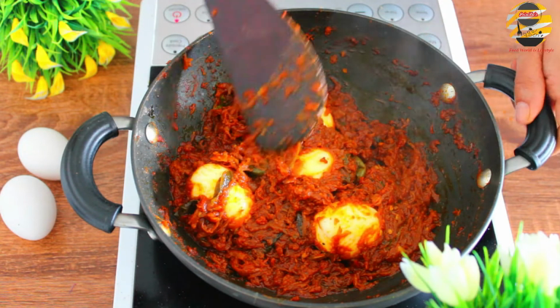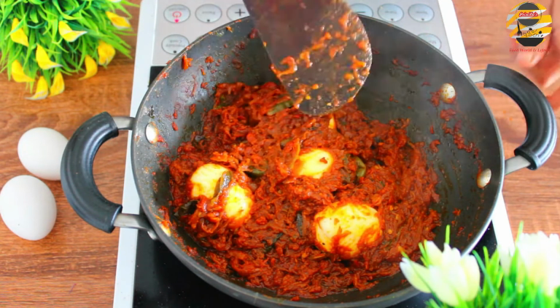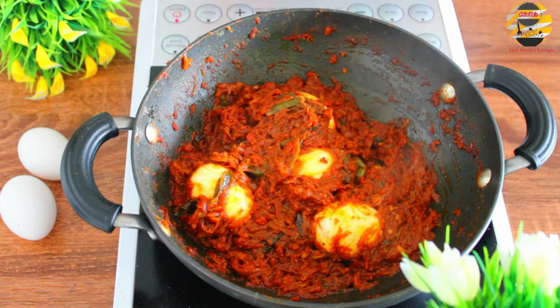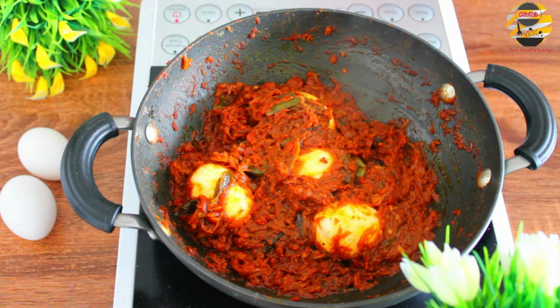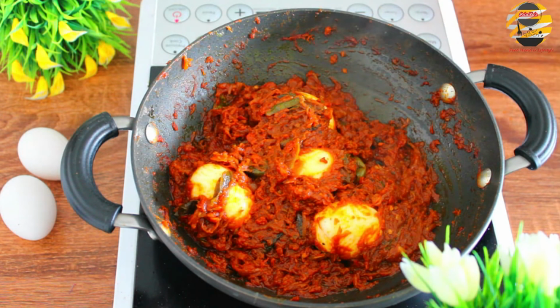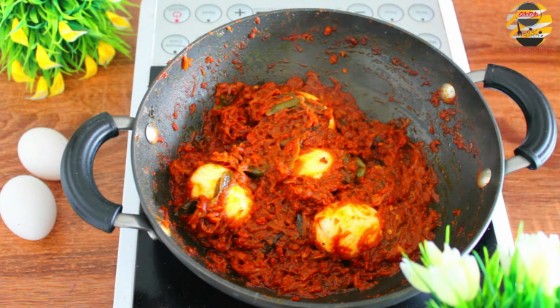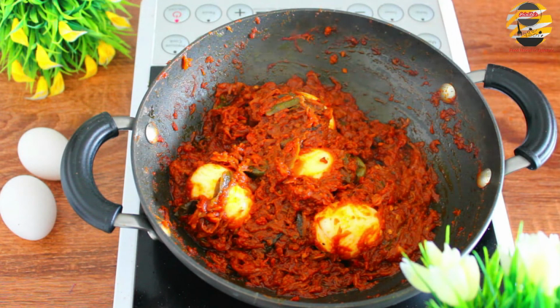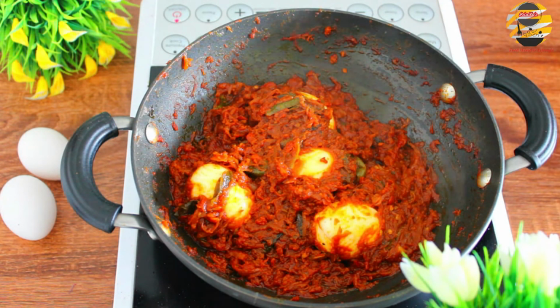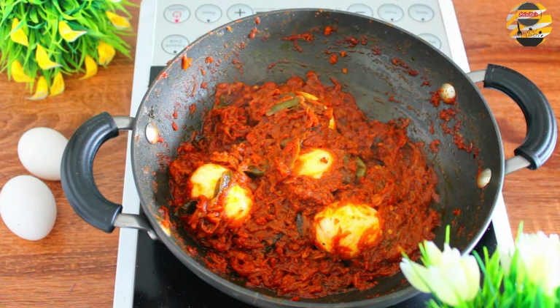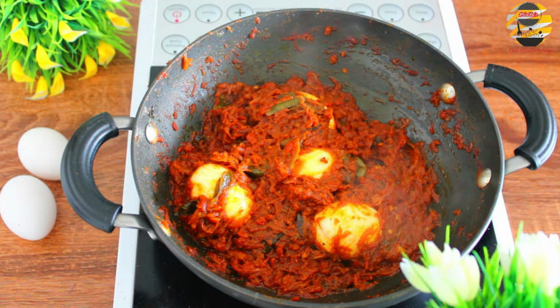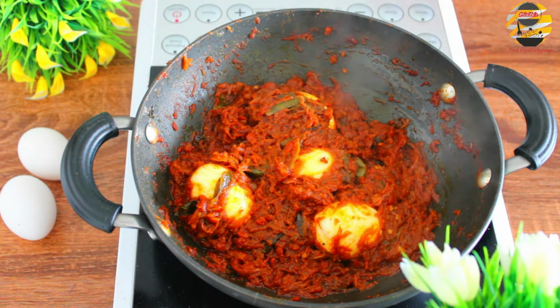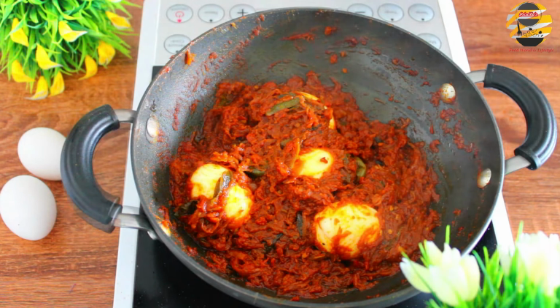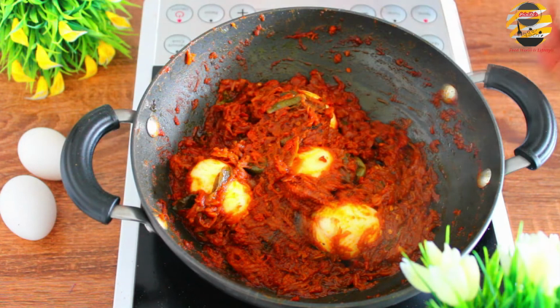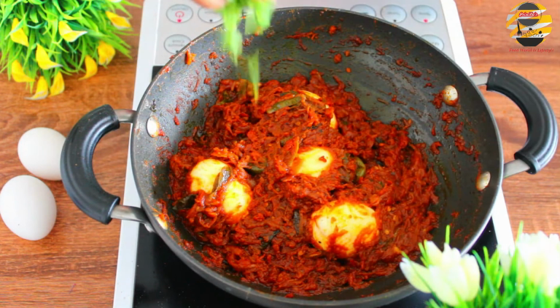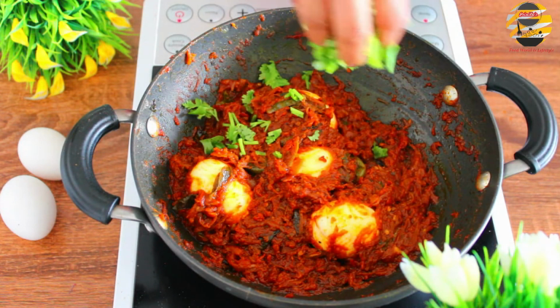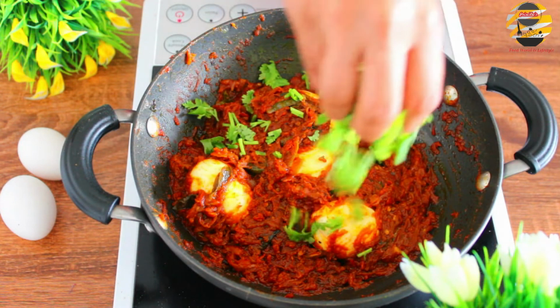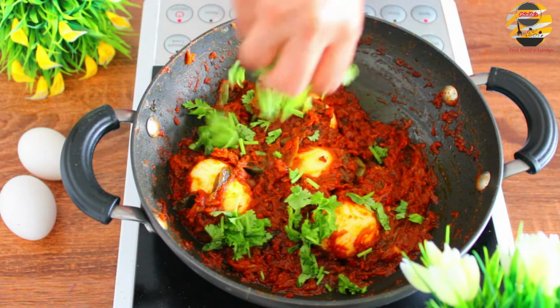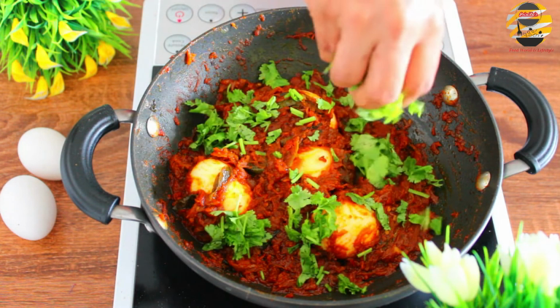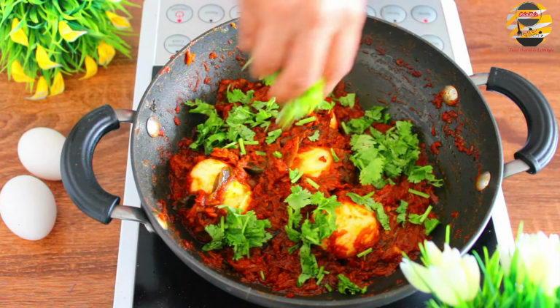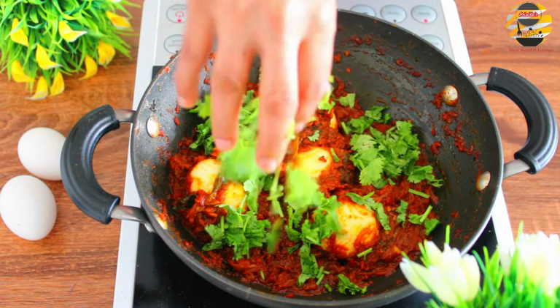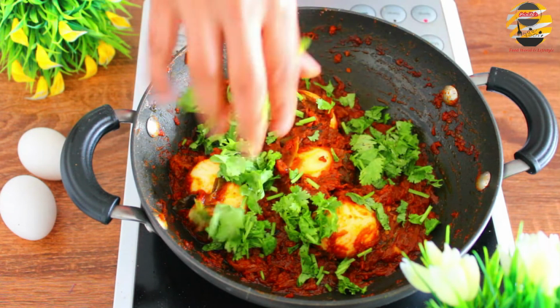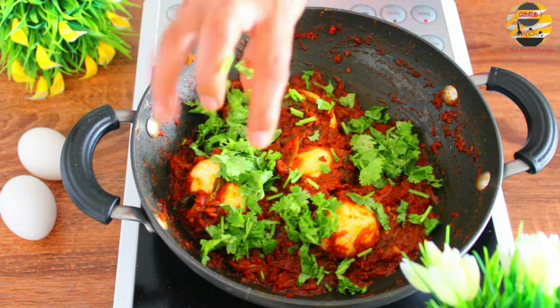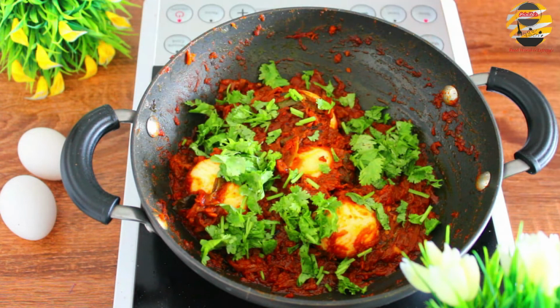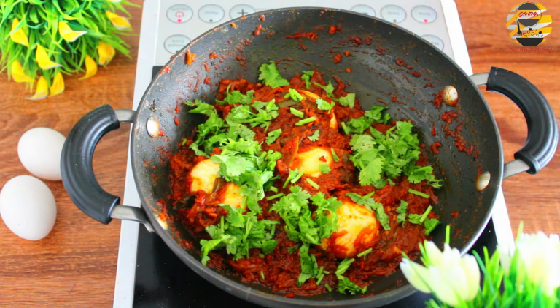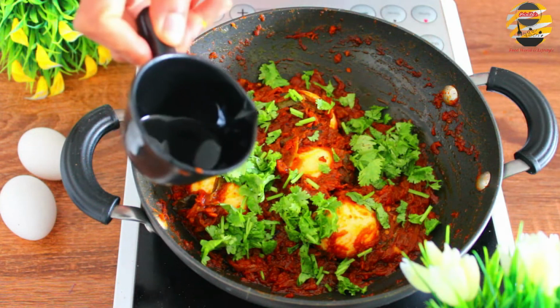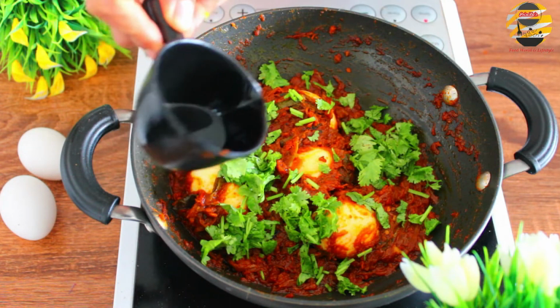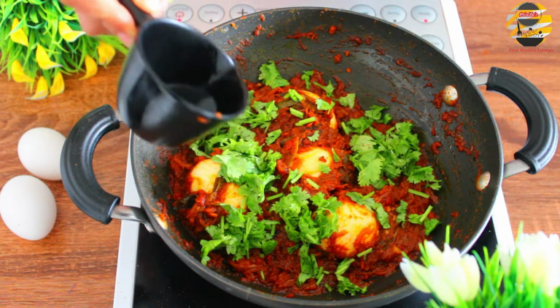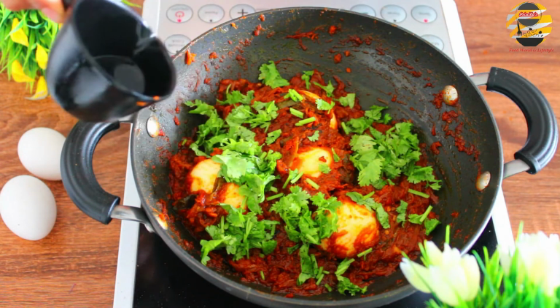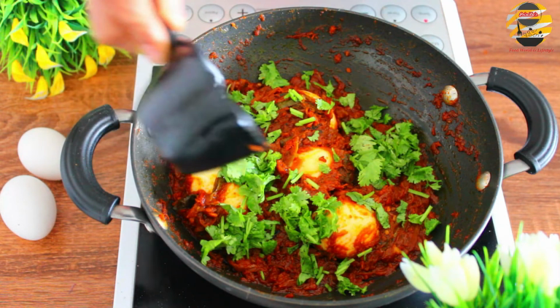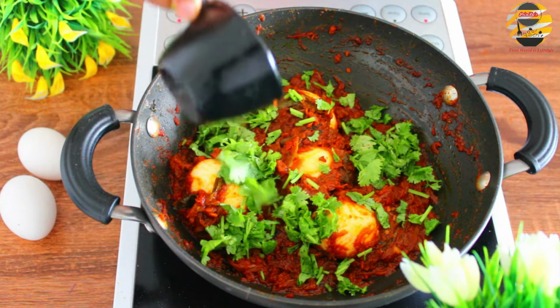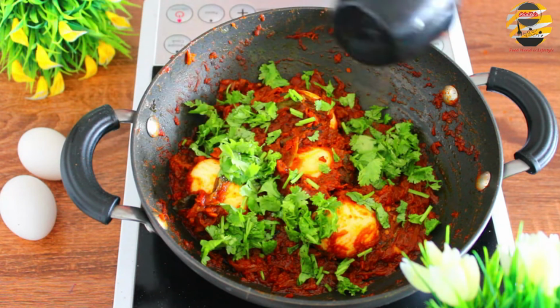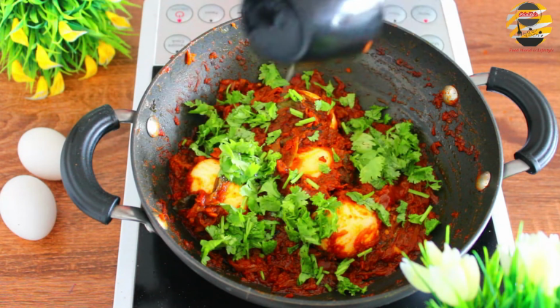Finally, add coriander leaves and two teaspoons of coconut oil on top, then close and keep it for five minutes.